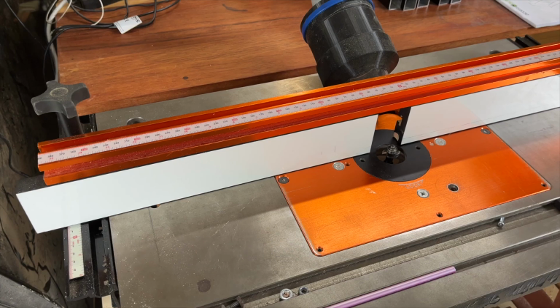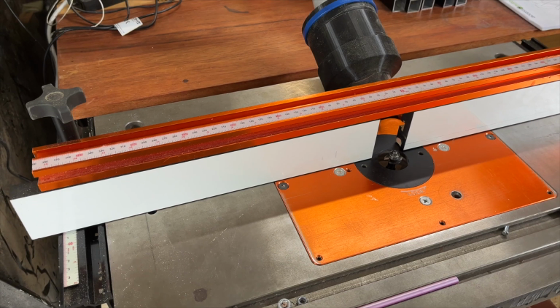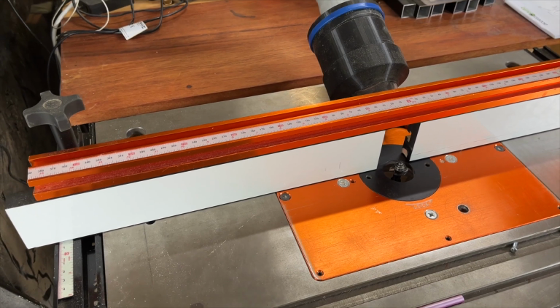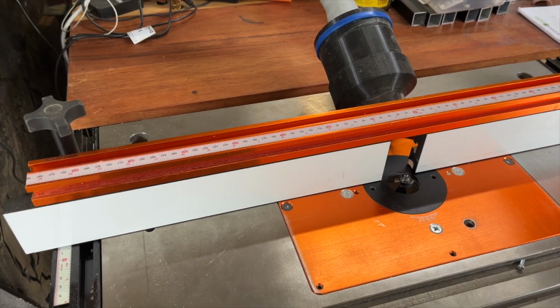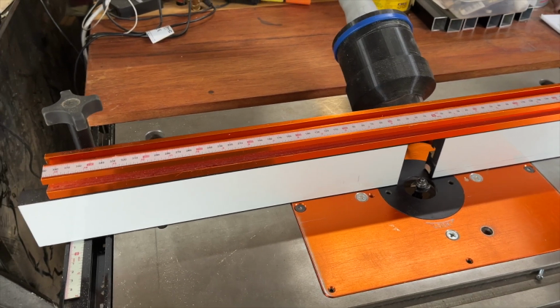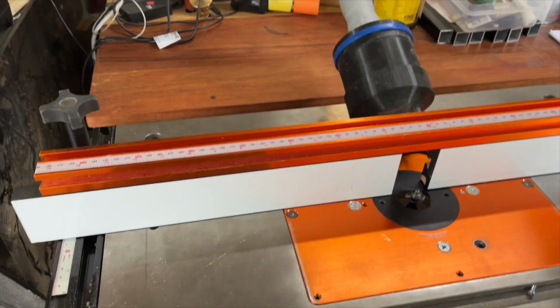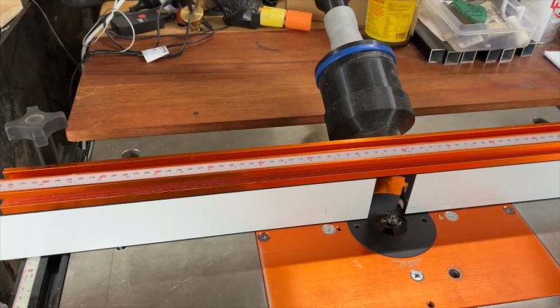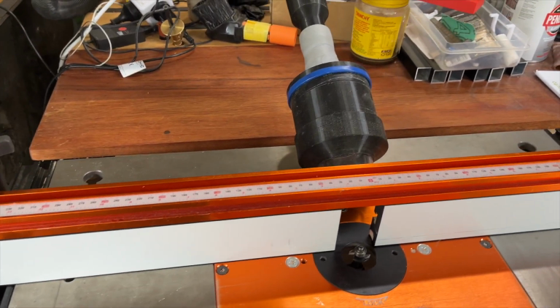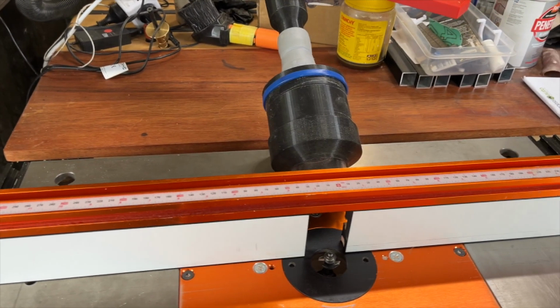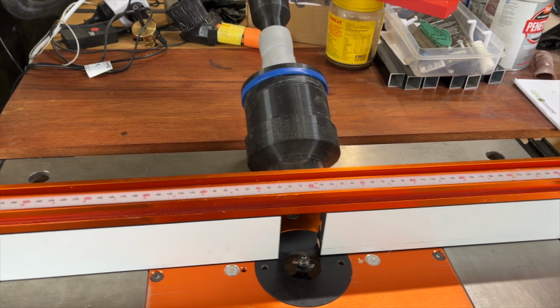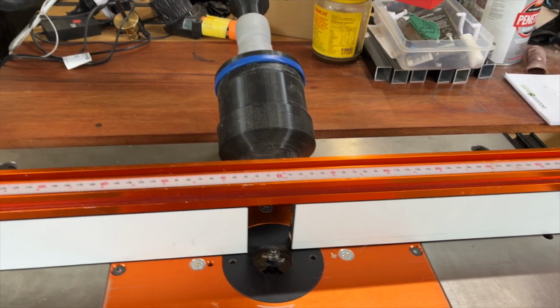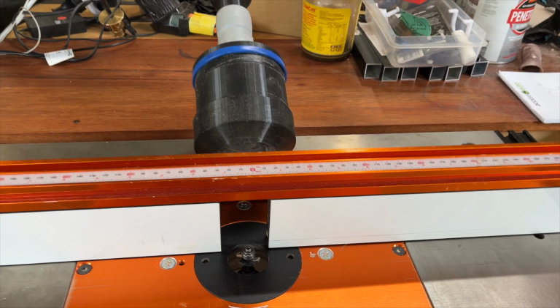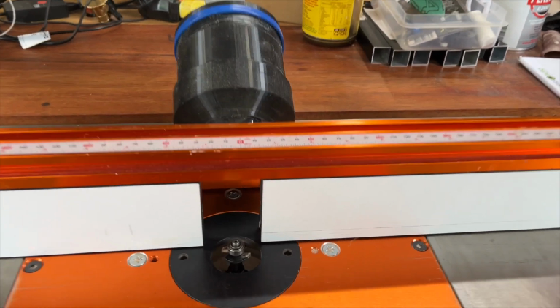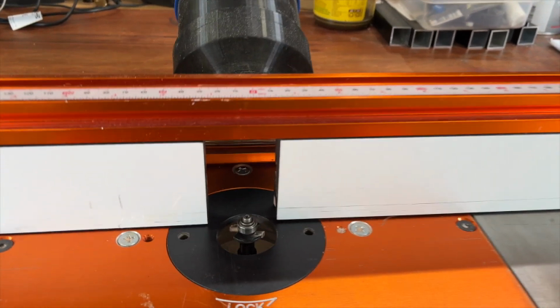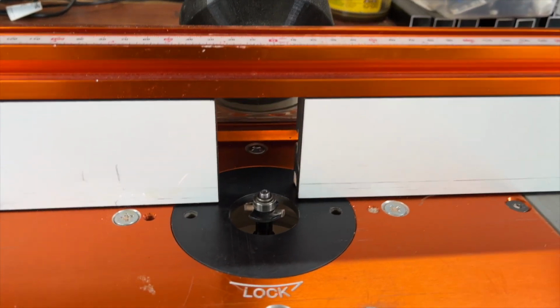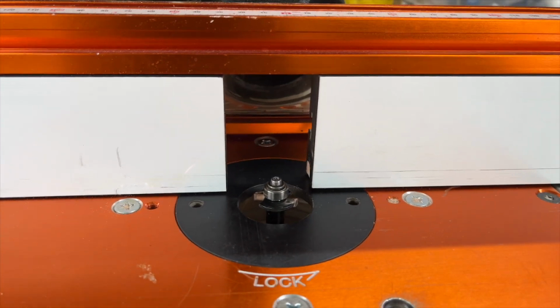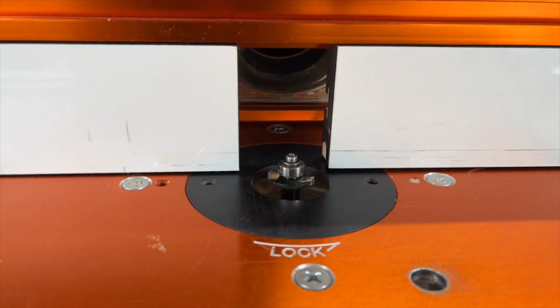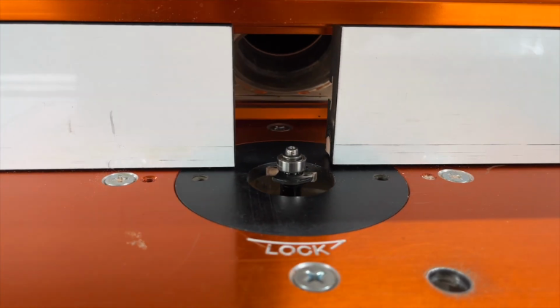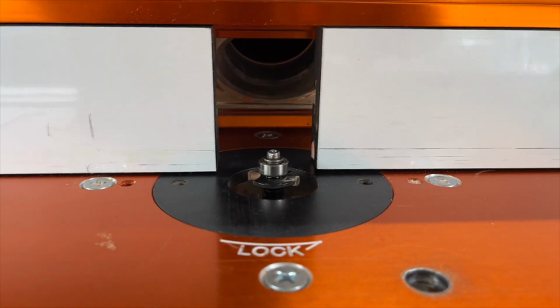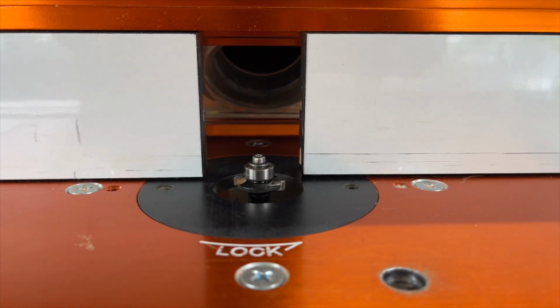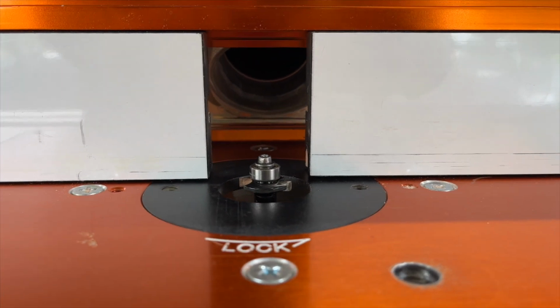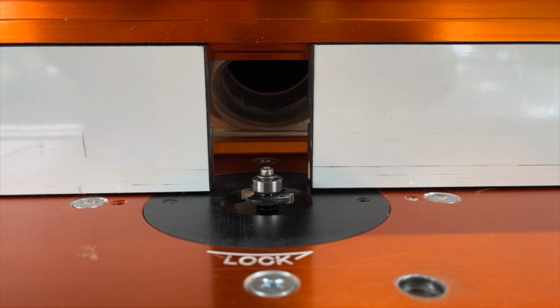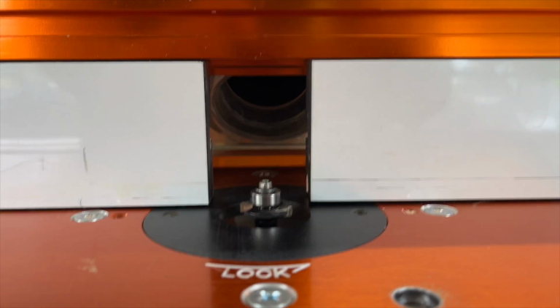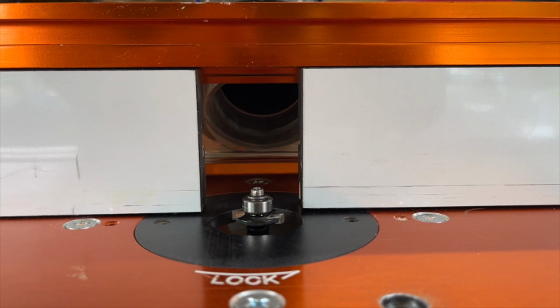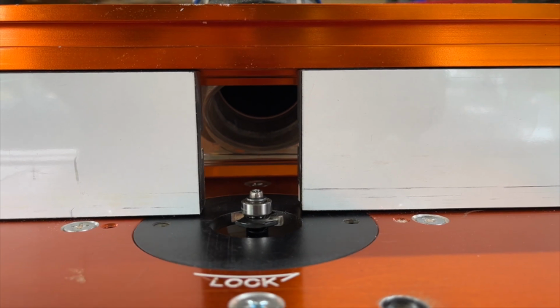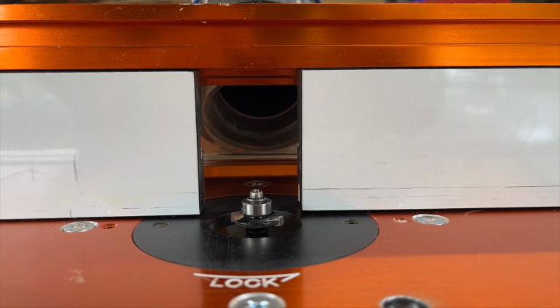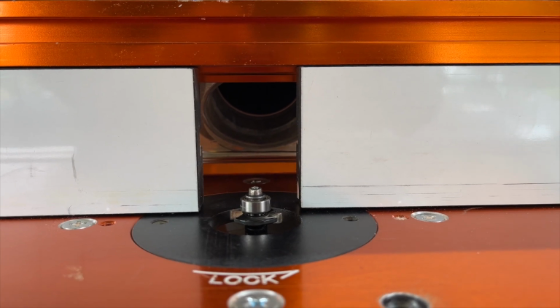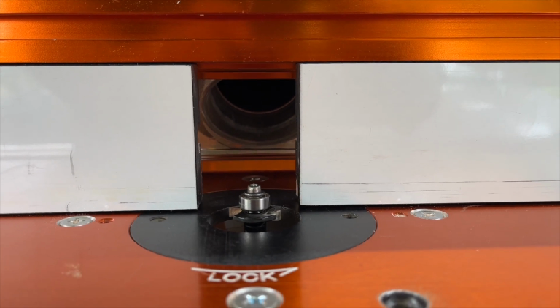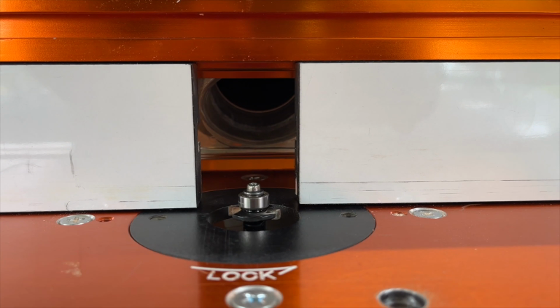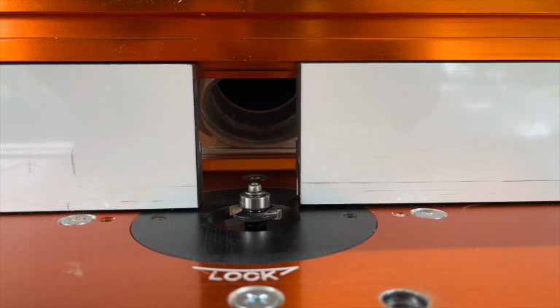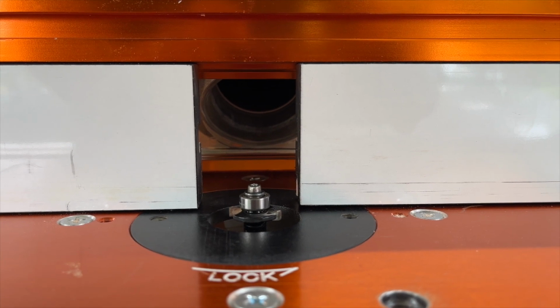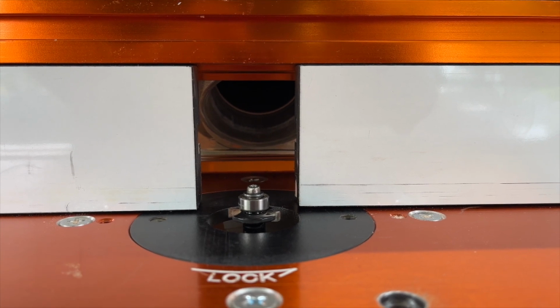My router table came with a fabulous adjustable fence, which is fine for most types of work. The dust collection with it is quite good, with either a shop vac or a bigger dust collection system.